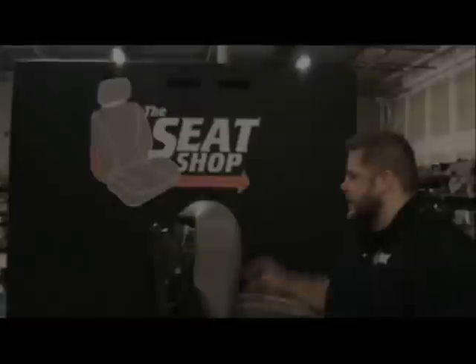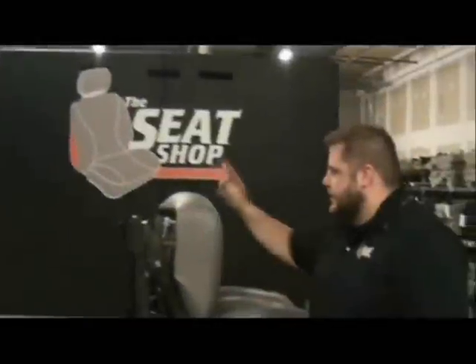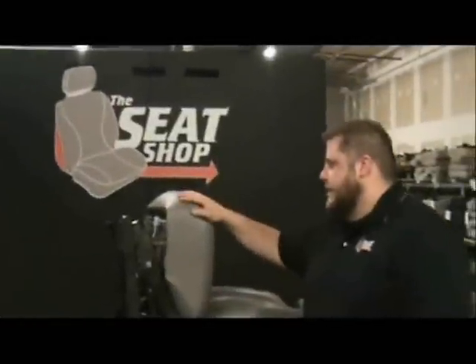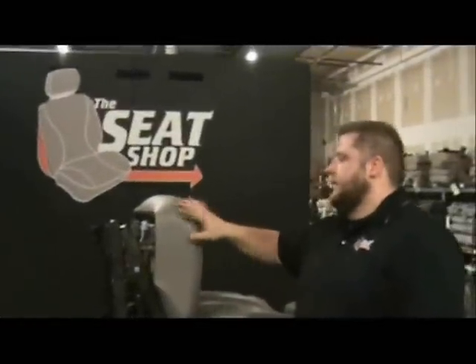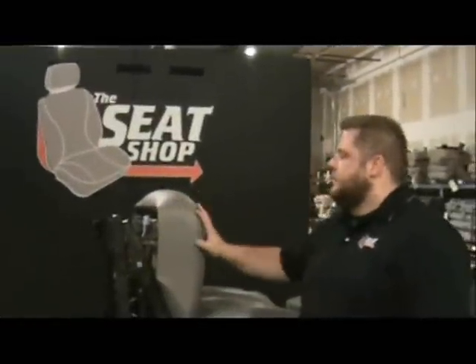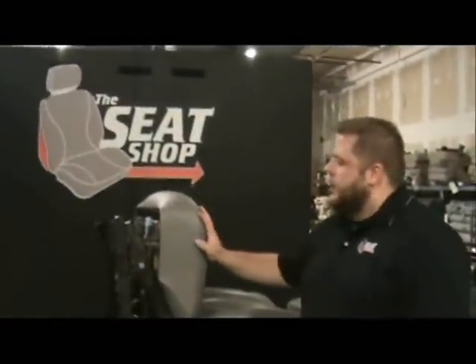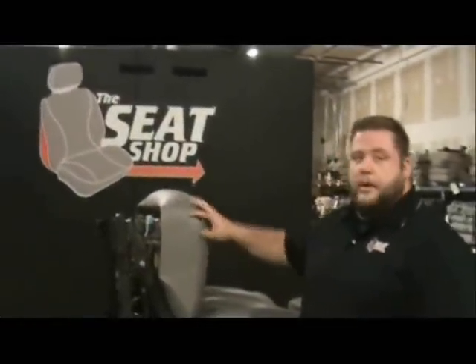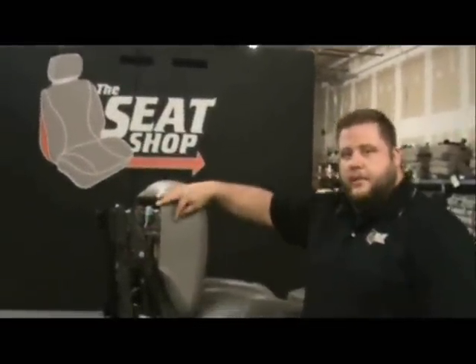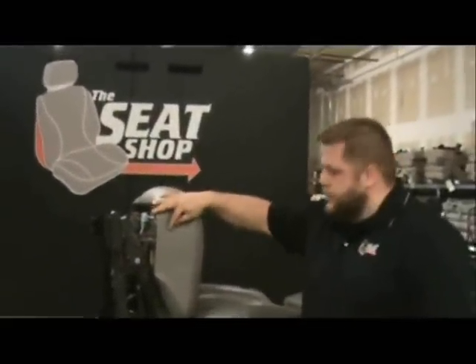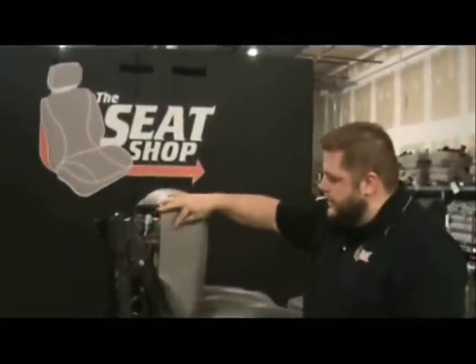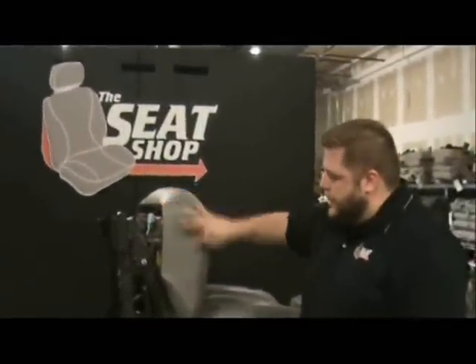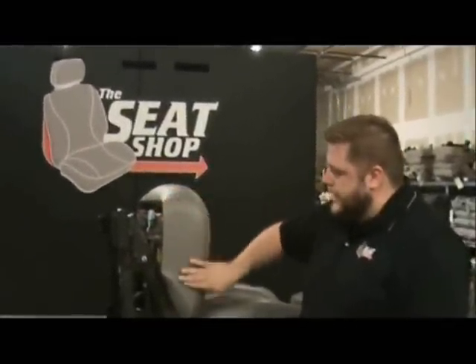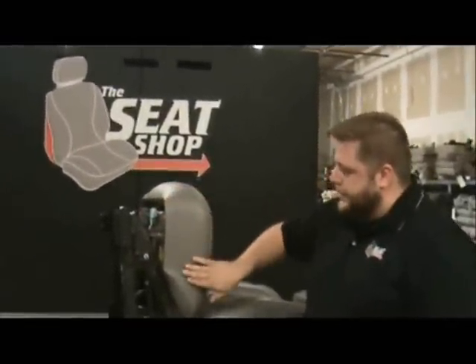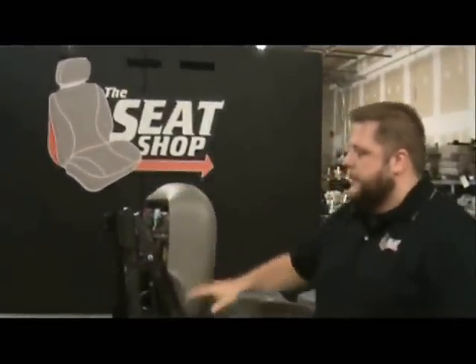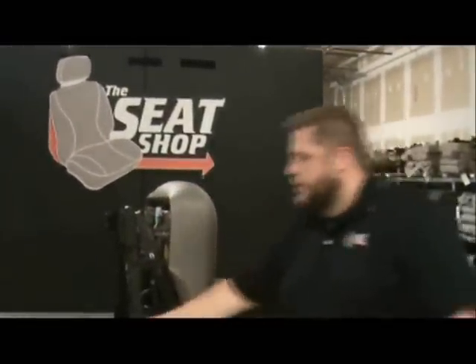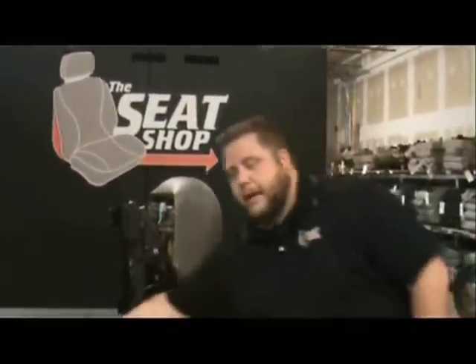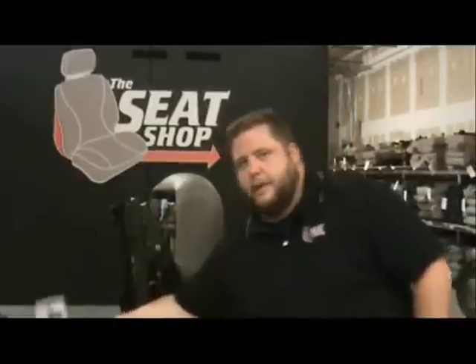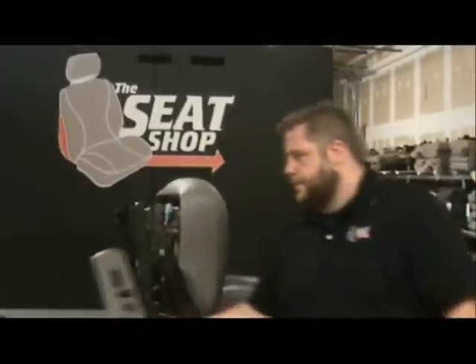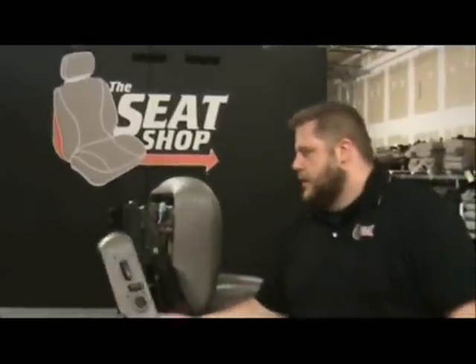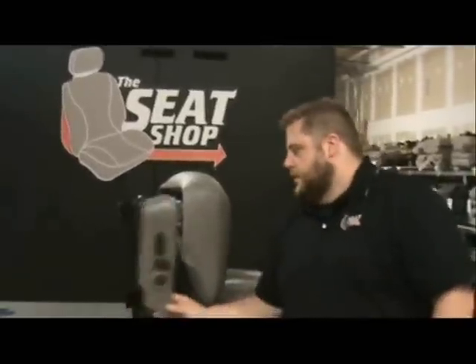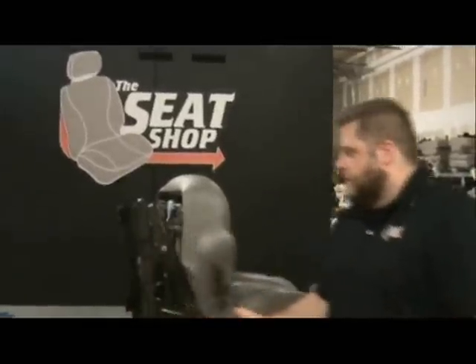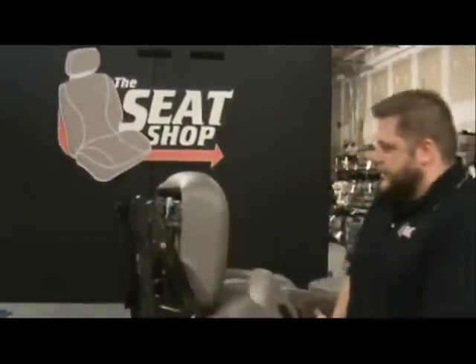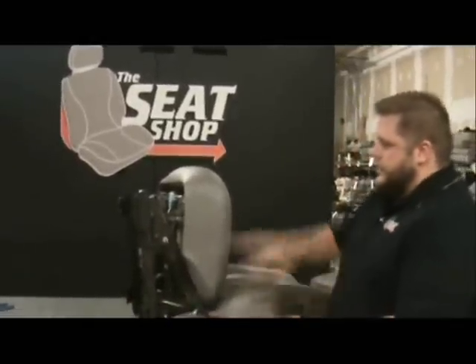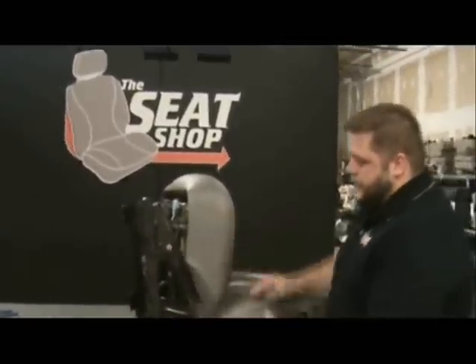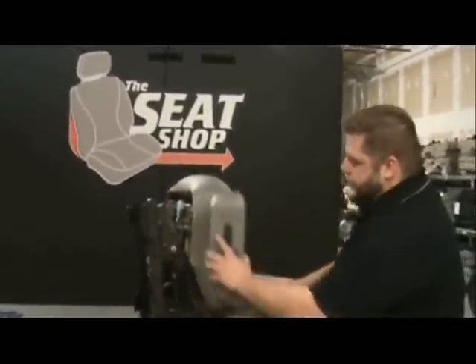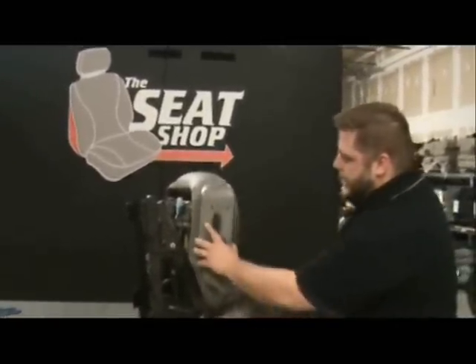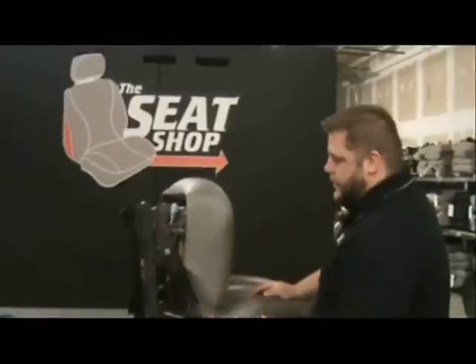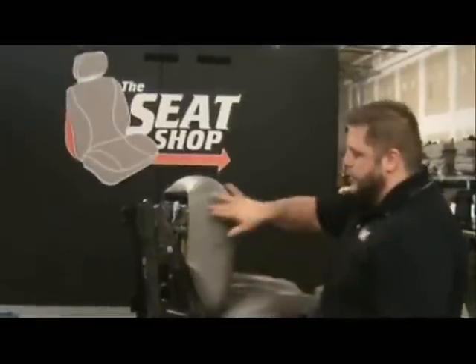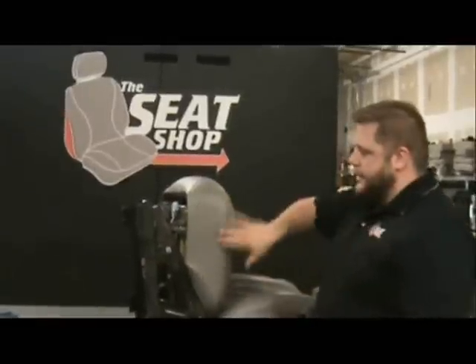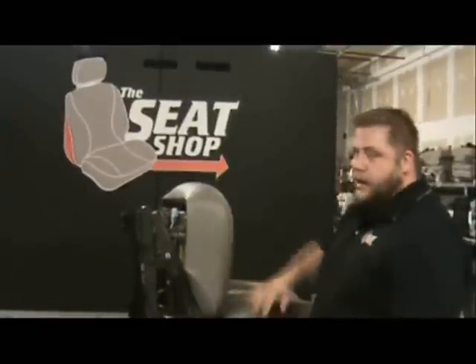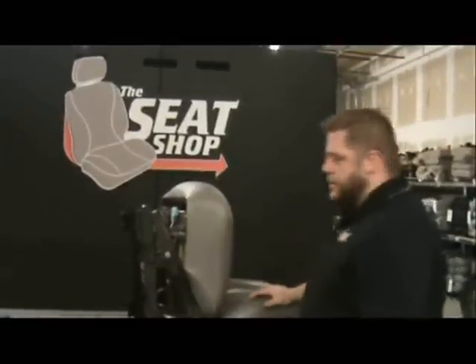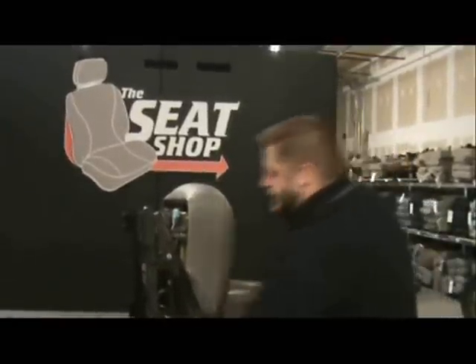Now we've got the cushion back on, the next thing we need to do is go ahead and trim out part of this side panel here for our control pack to go back through. This is going to be a control pack. As you can see, there's nothing cut already for this to go back in, so we're going to have to do a little doctoring here and trim that out.